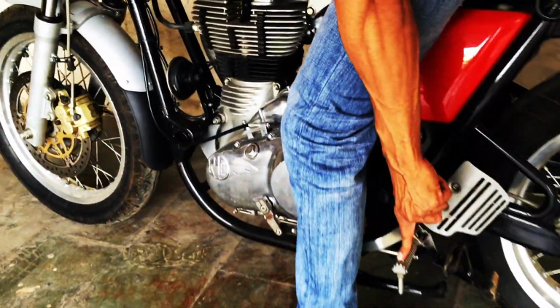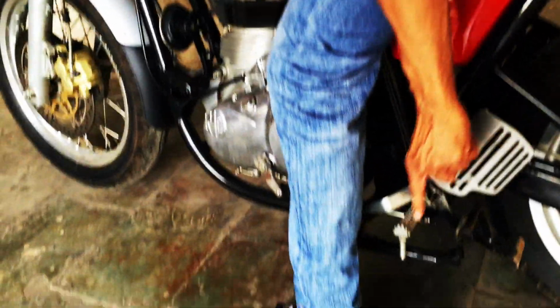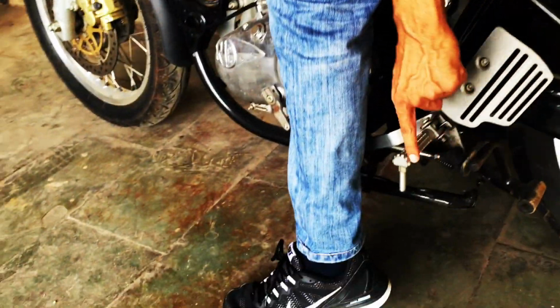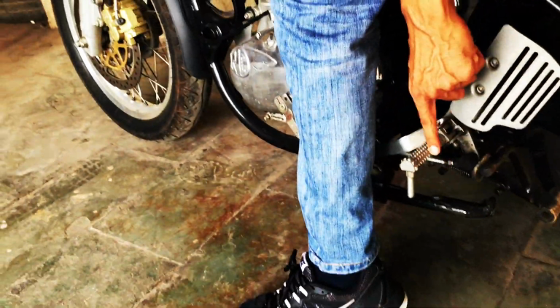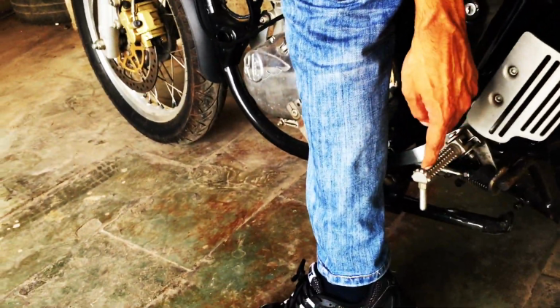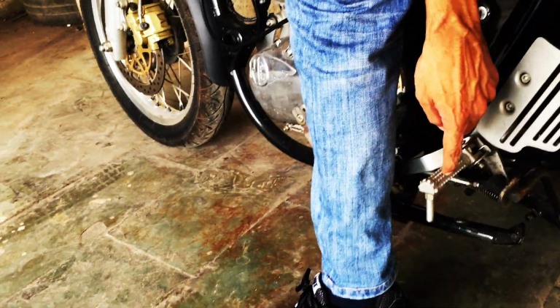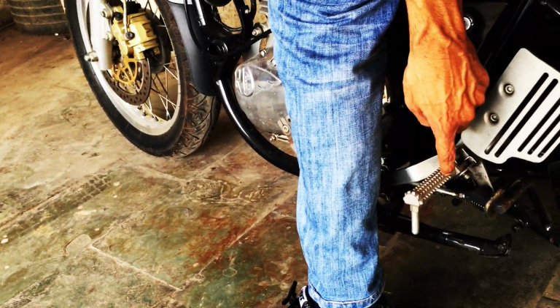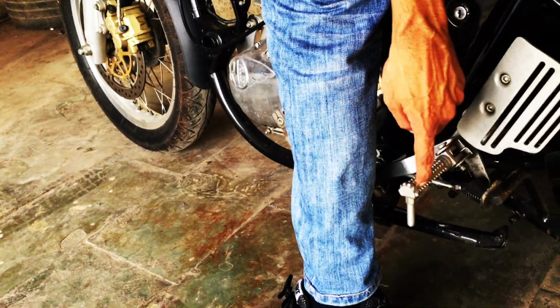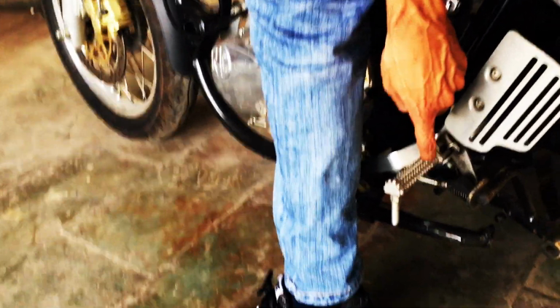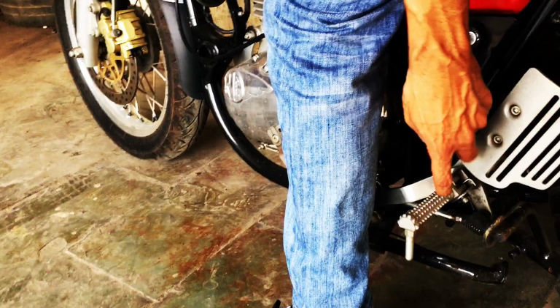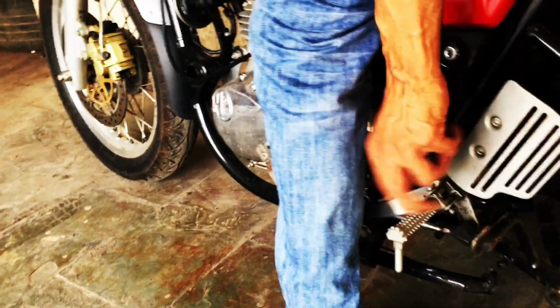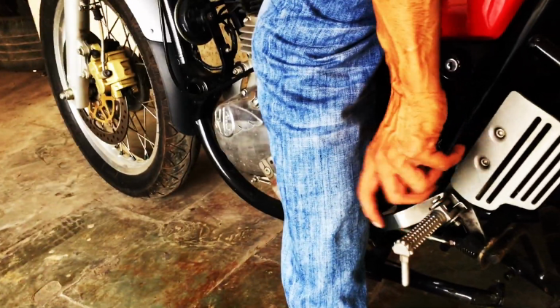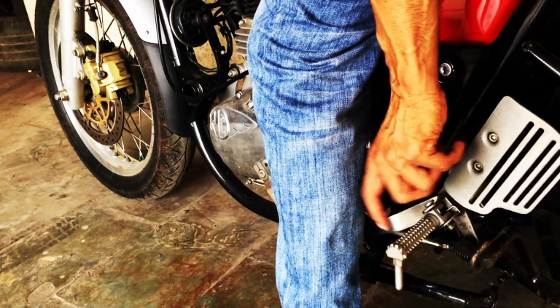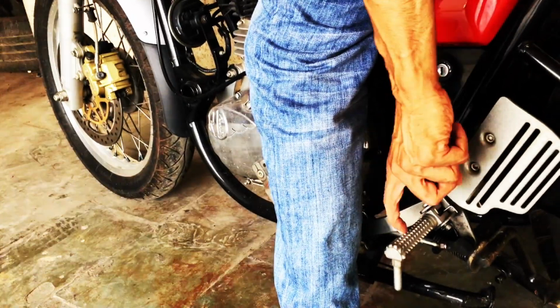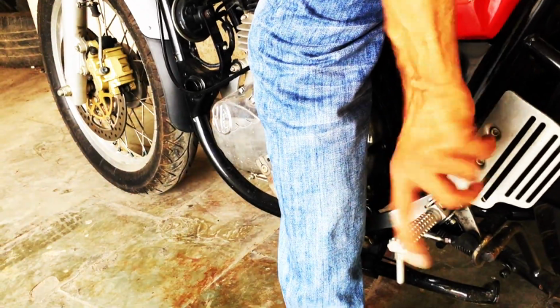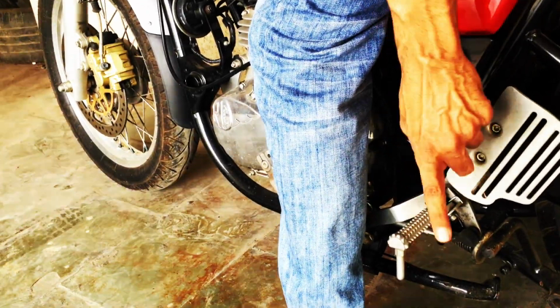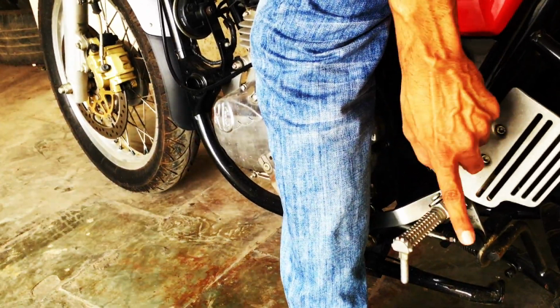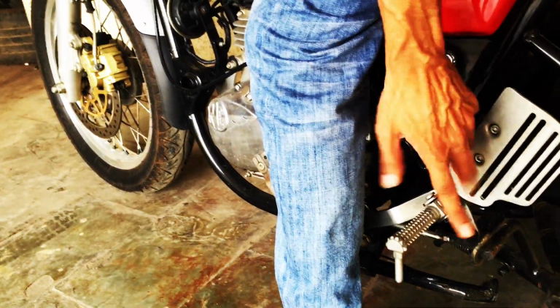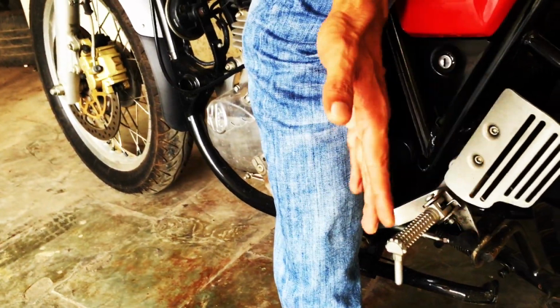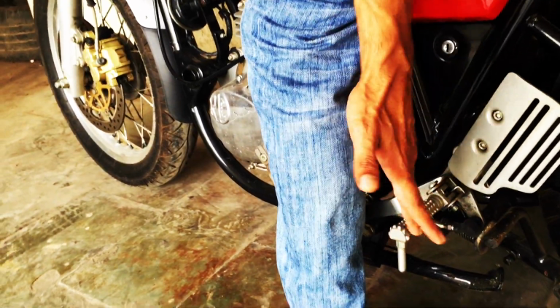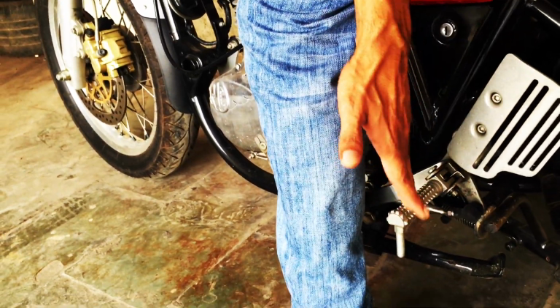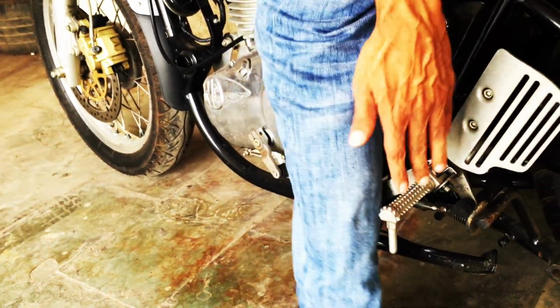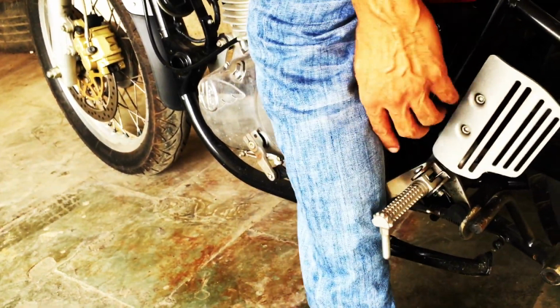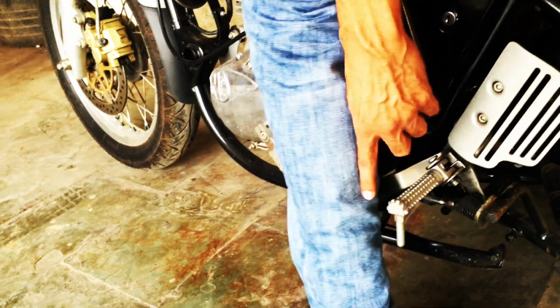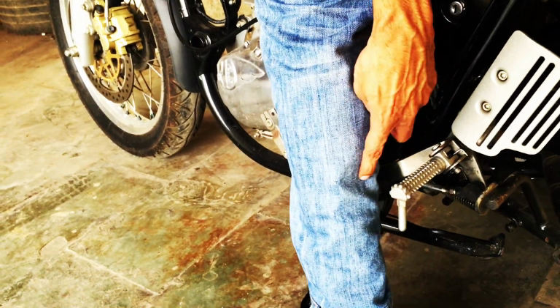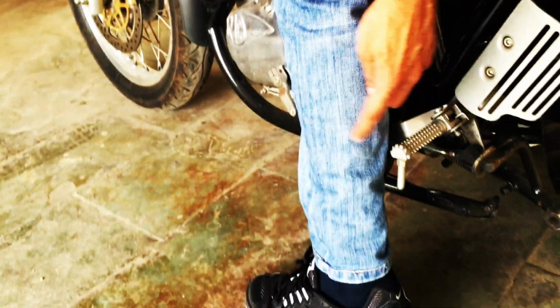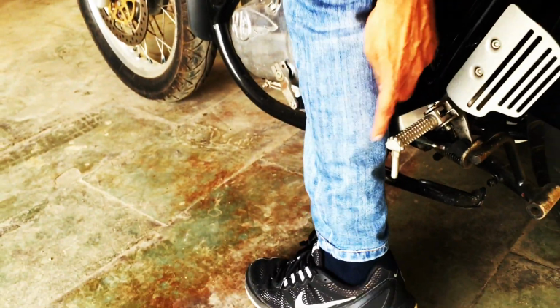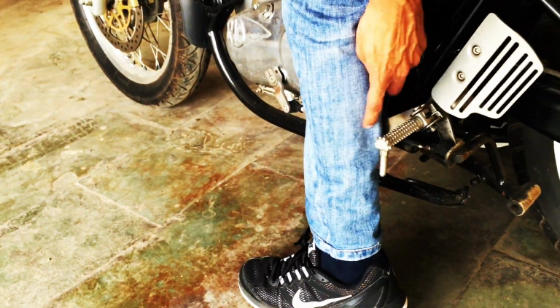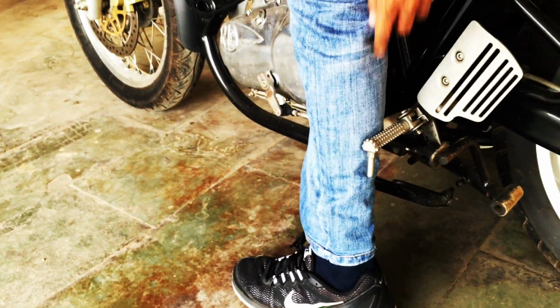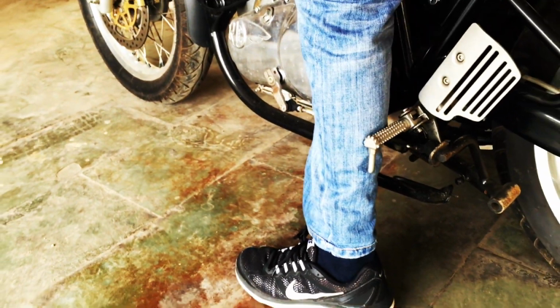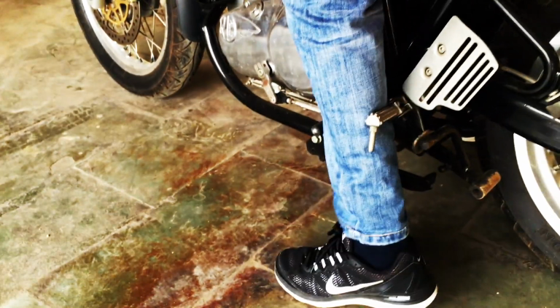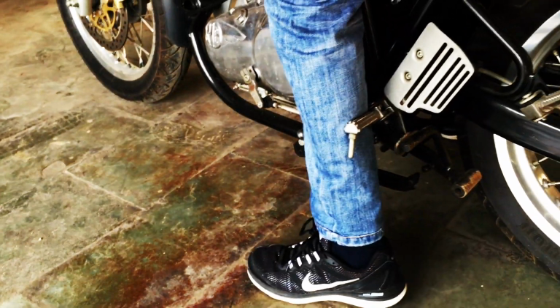The foot pegs are pretty good, but the sharp edges can leave a bruise if you're wearing shorts on a Sunday ride. I recommend wearing pants or proper shoes.